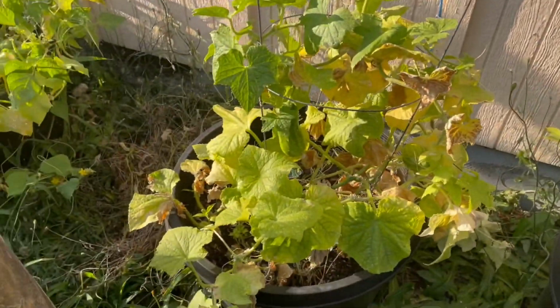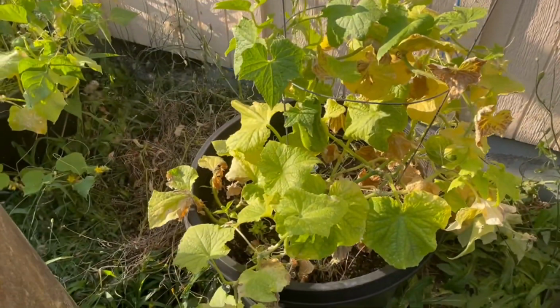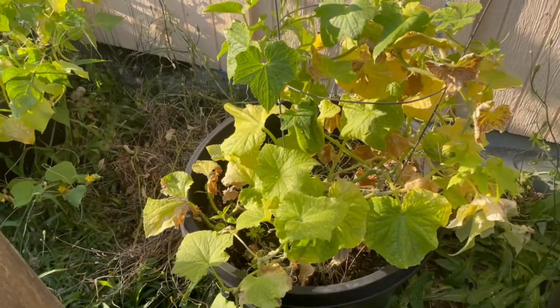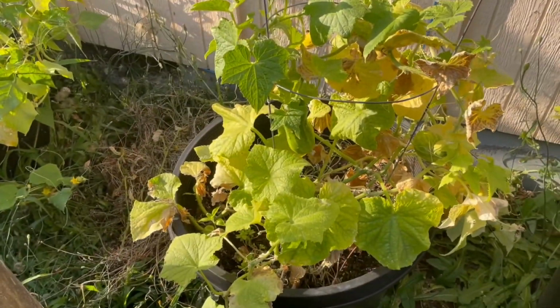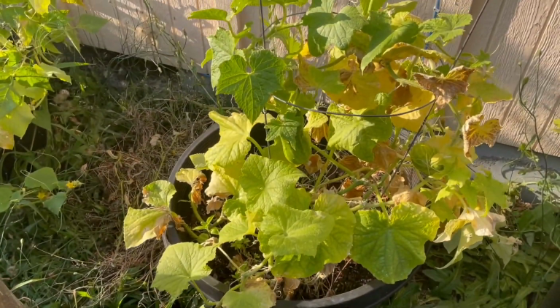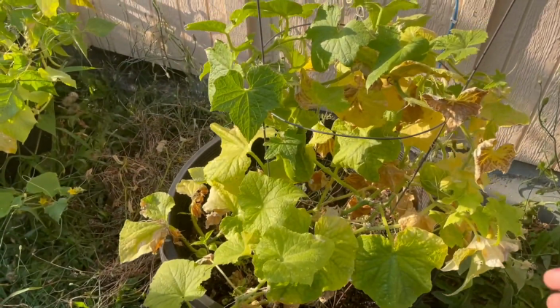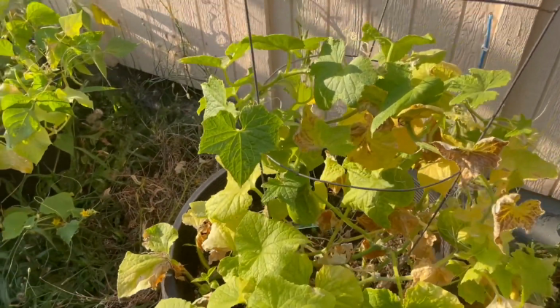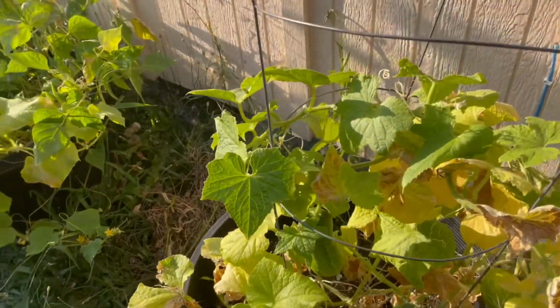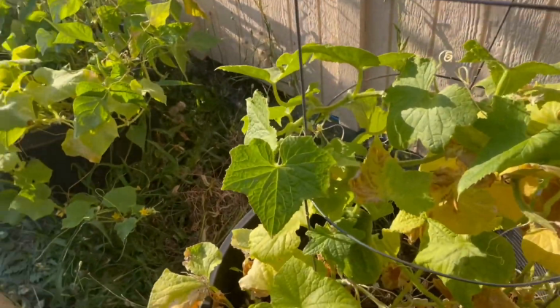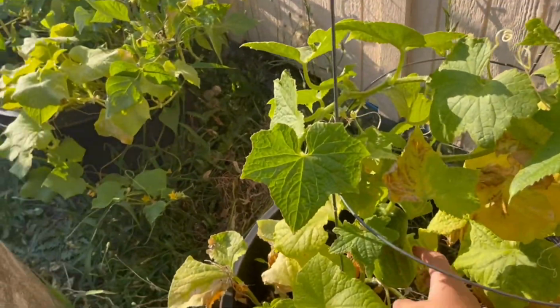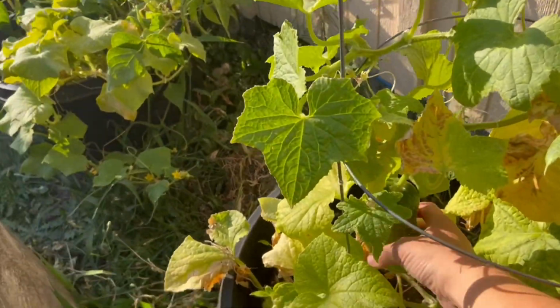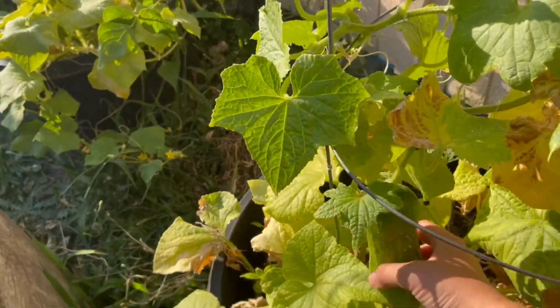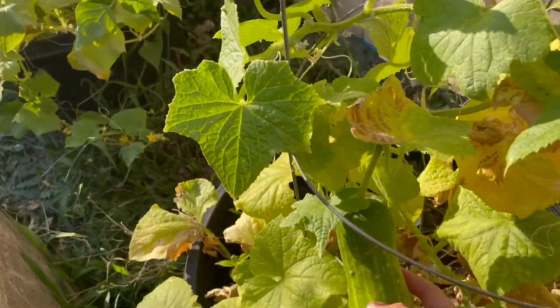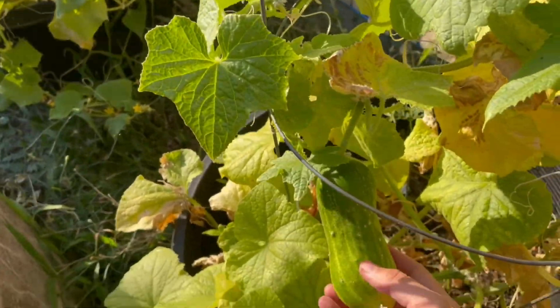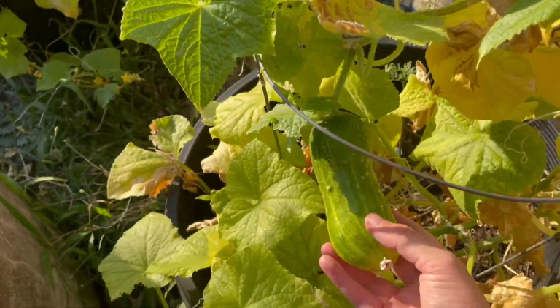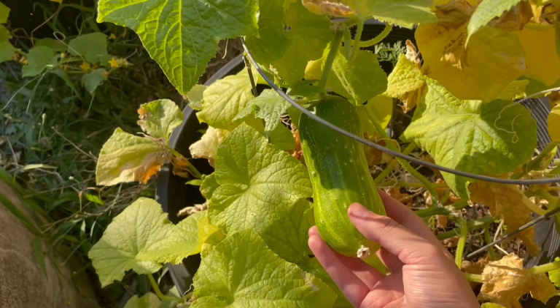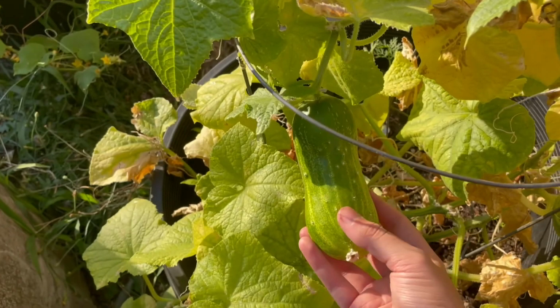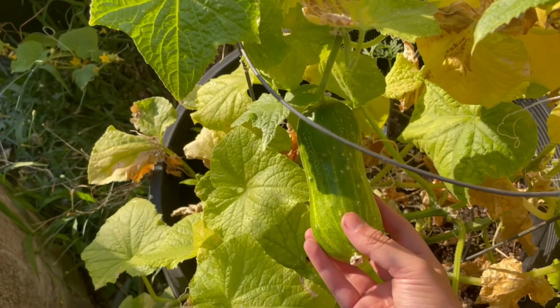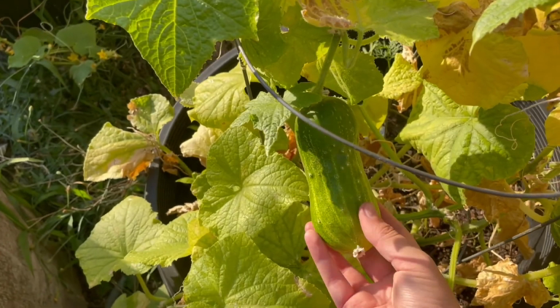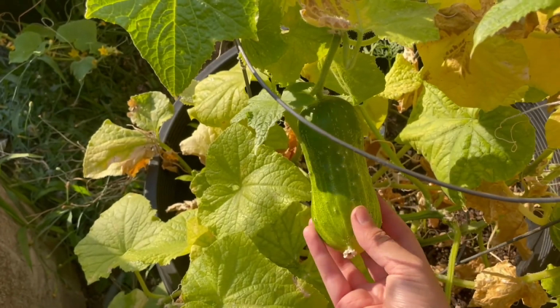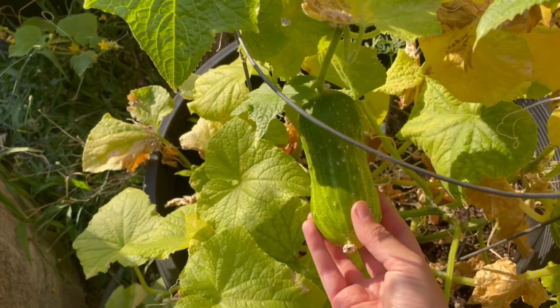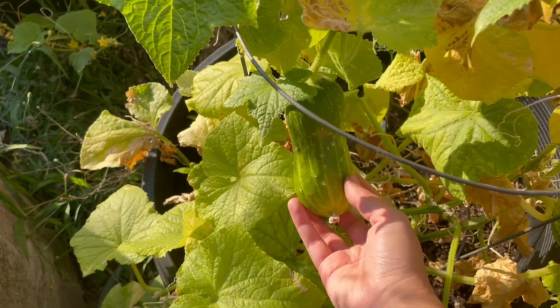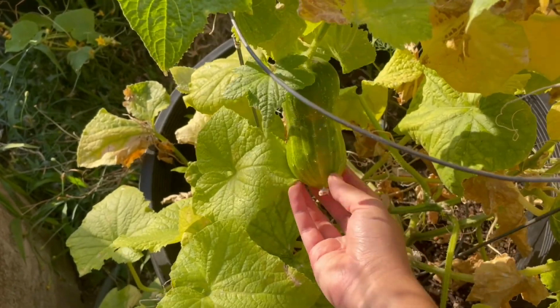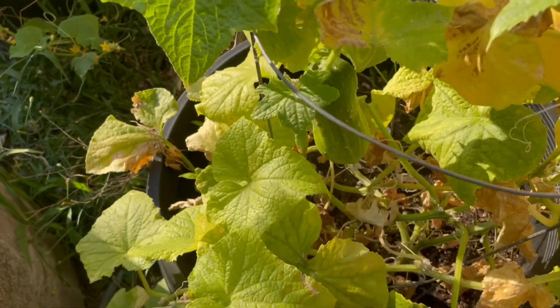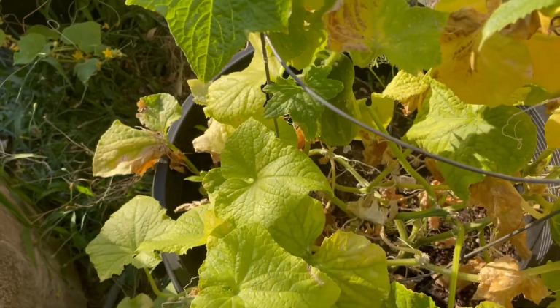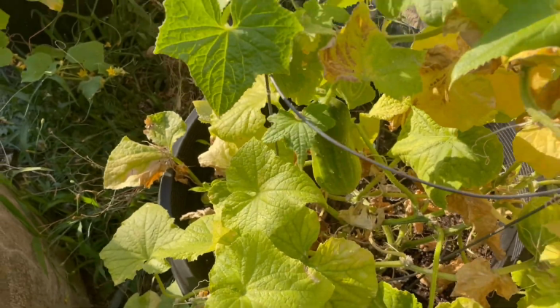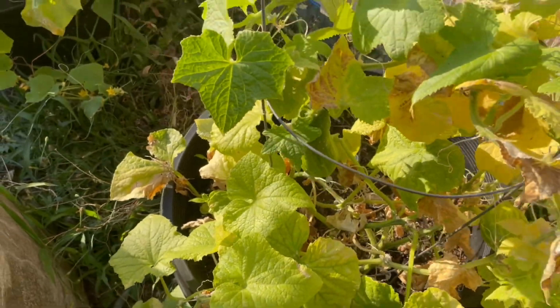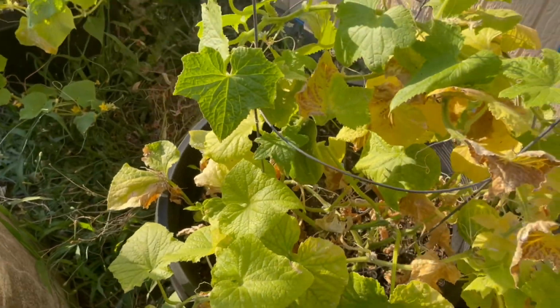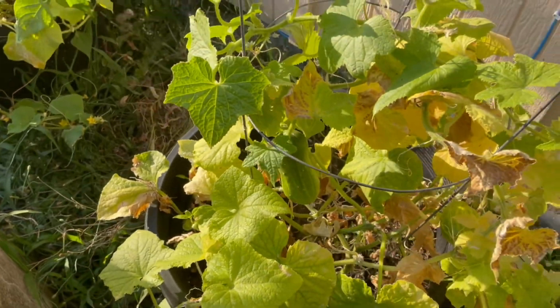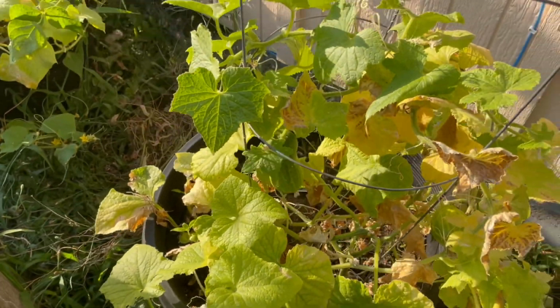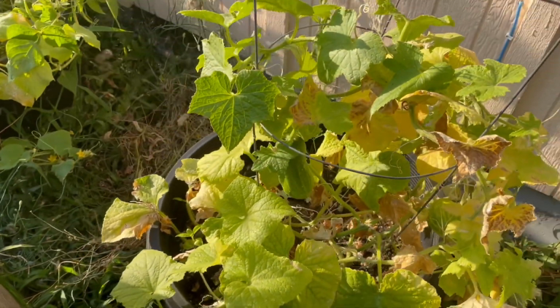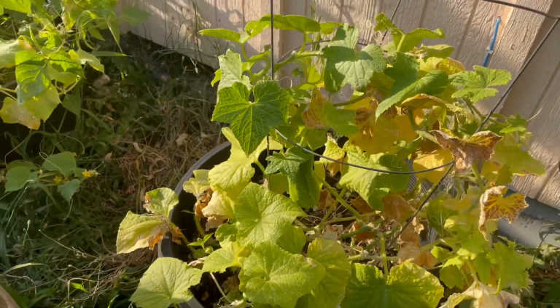And then I have cucumbers growing — here's one right here that's about ready. I'll probably come pick that tomorrow.